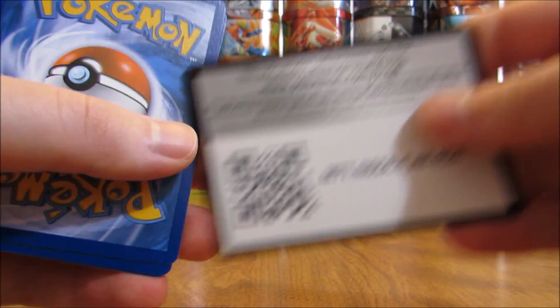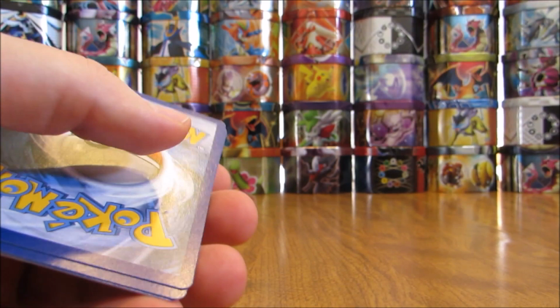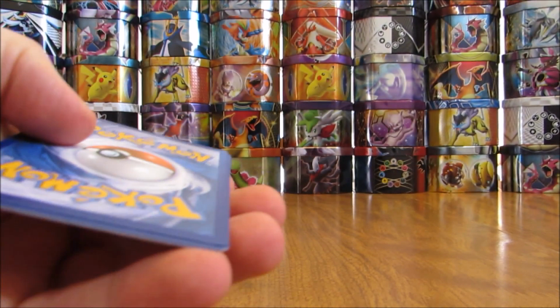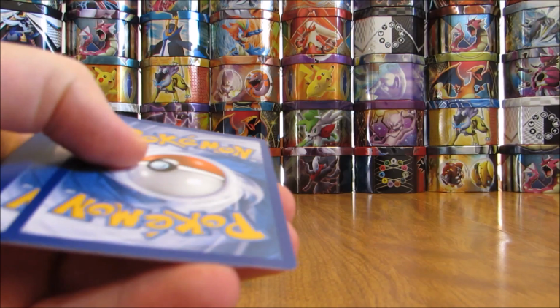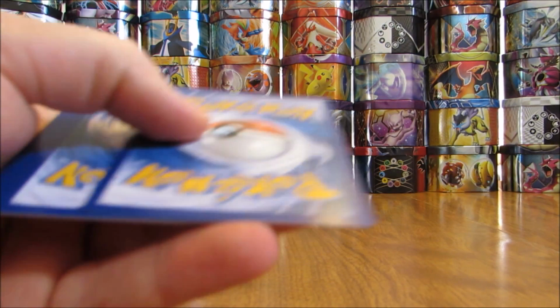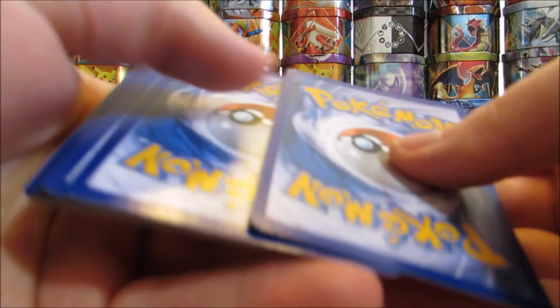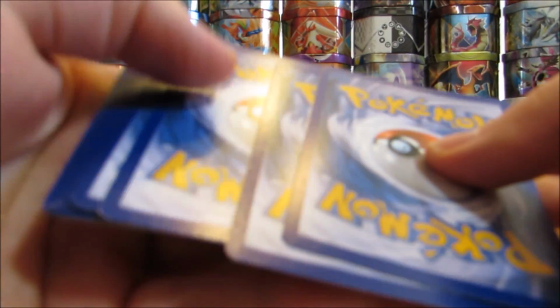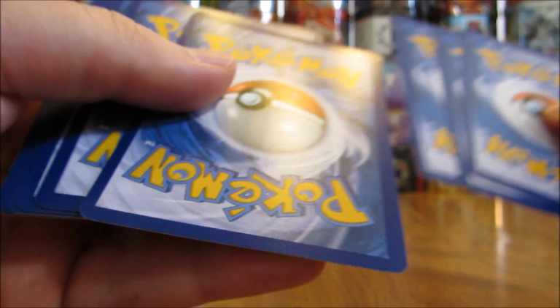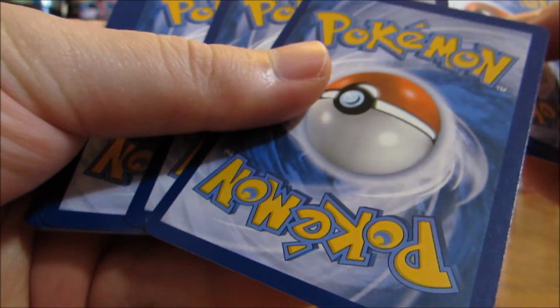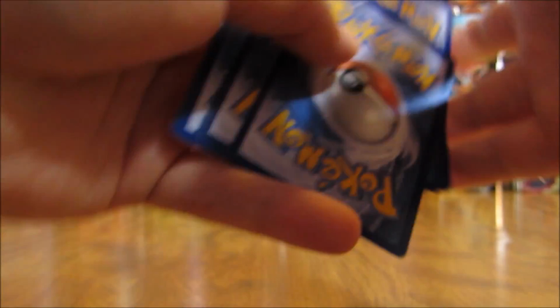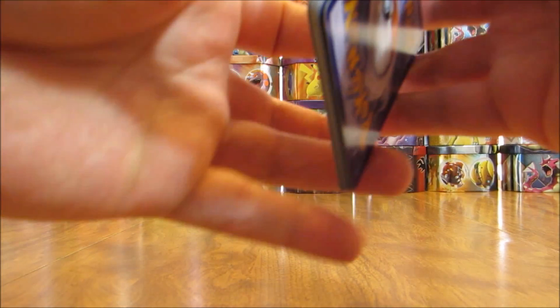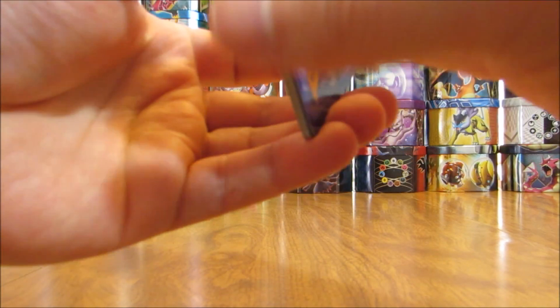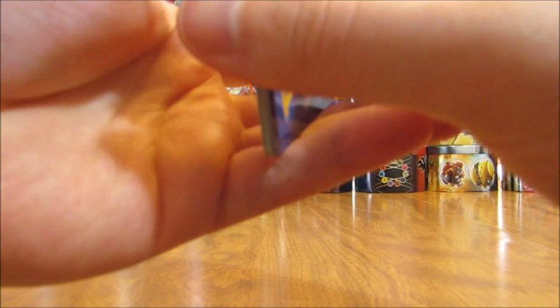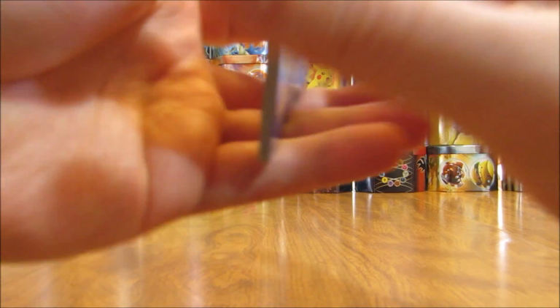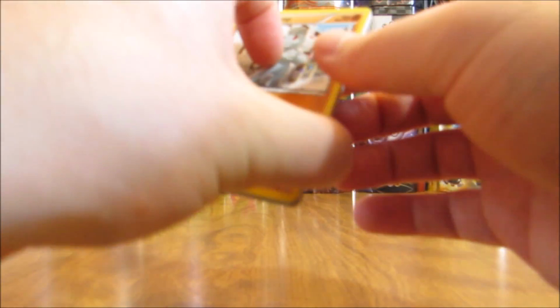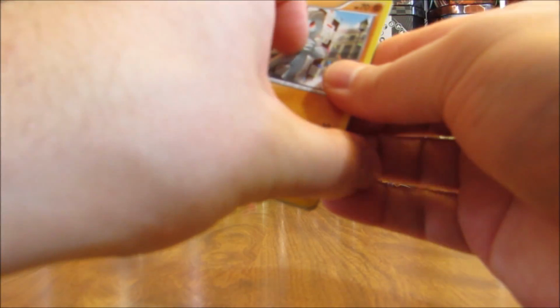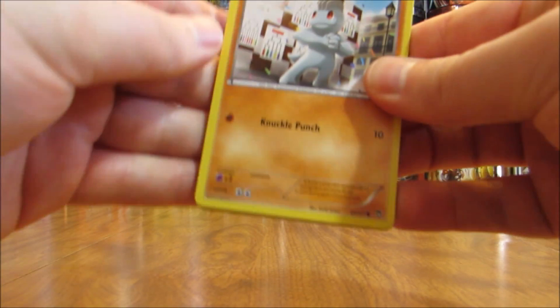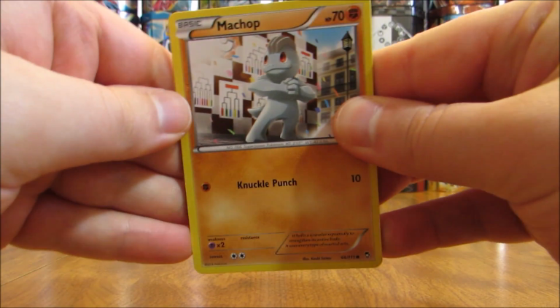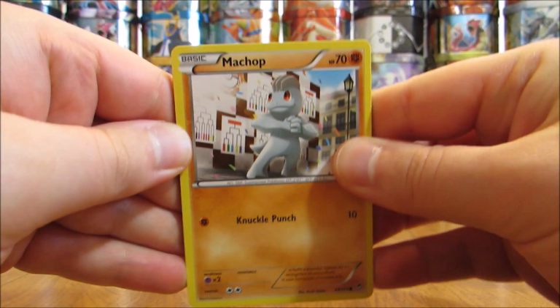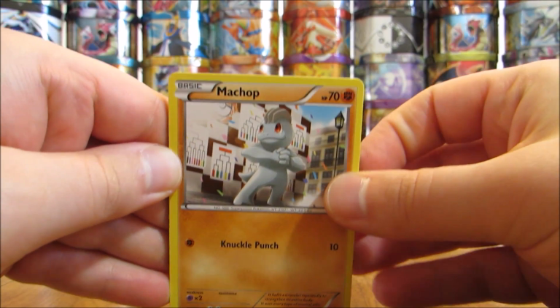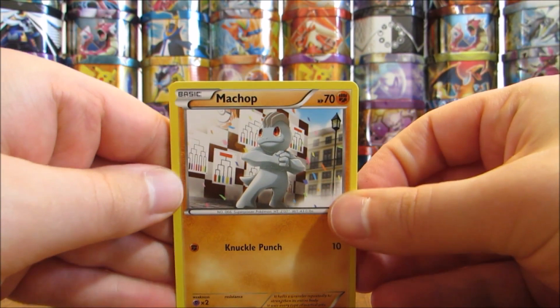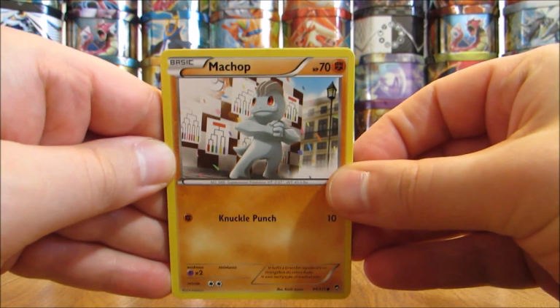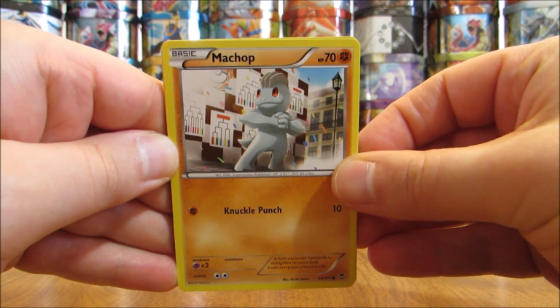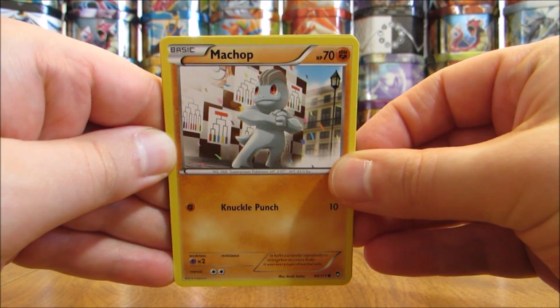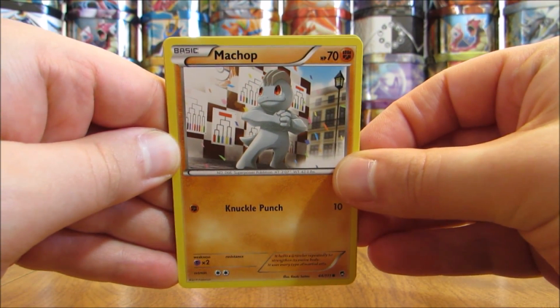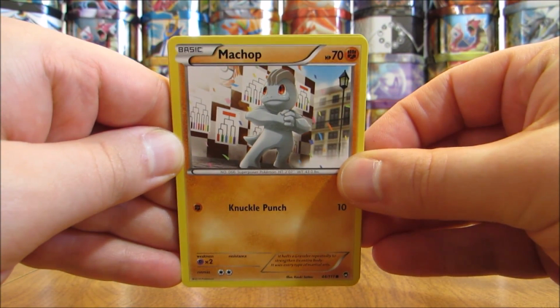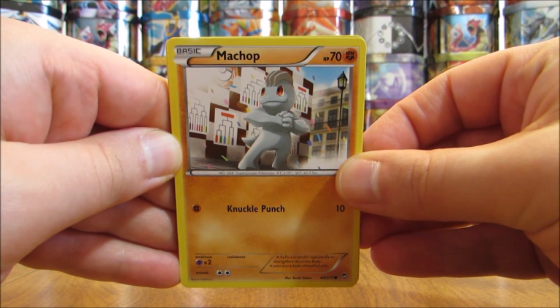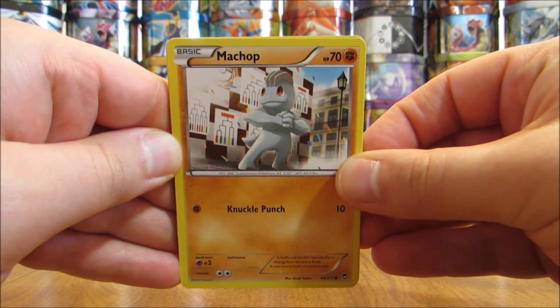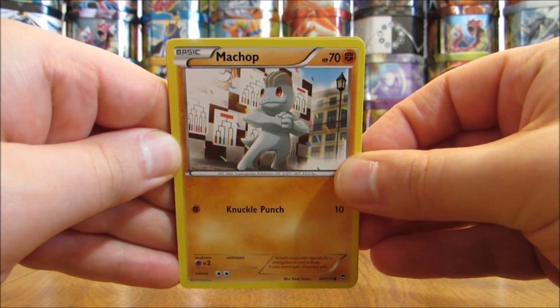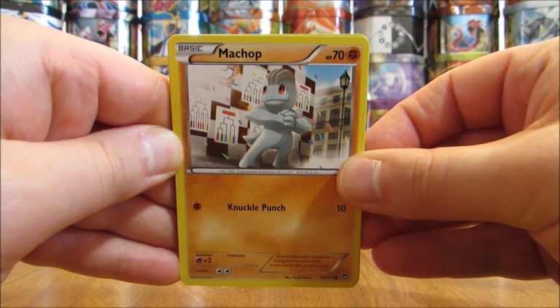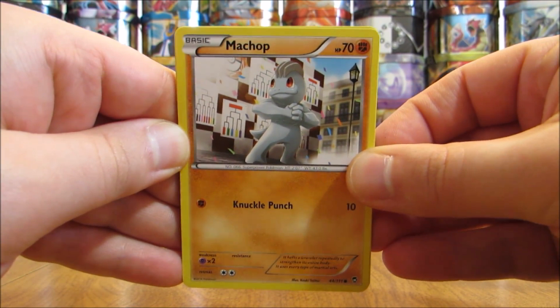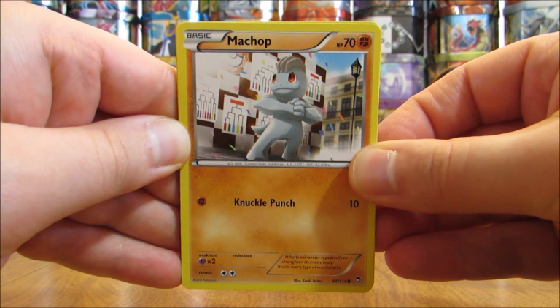So there's the online TCG code card. The card I'd like most from Furious Fist would be the Mega Lucario EX Secret Rare. The first pack in this tin starts with a Machop.